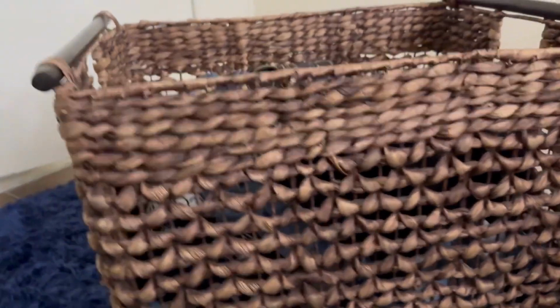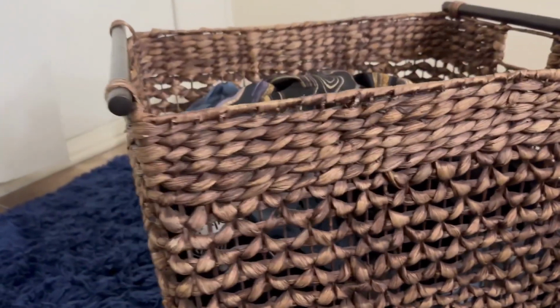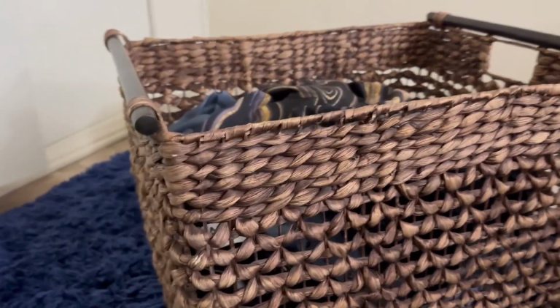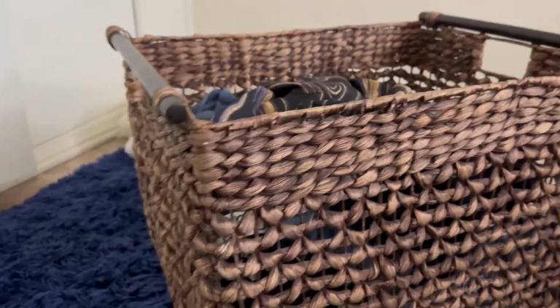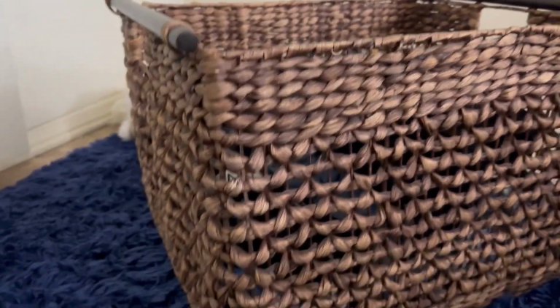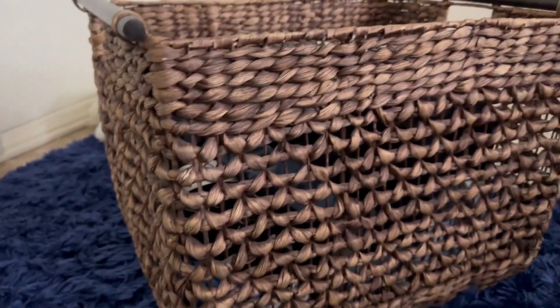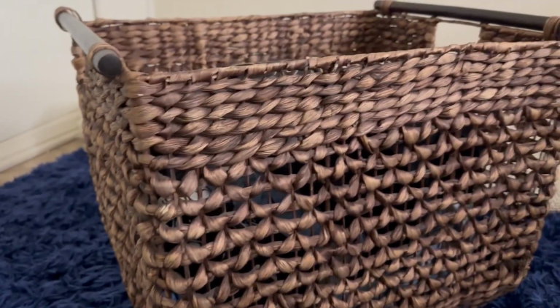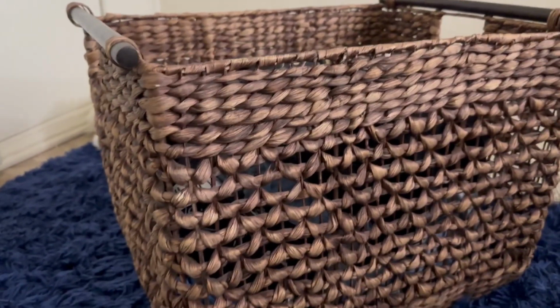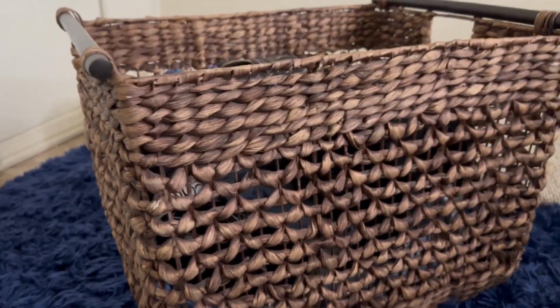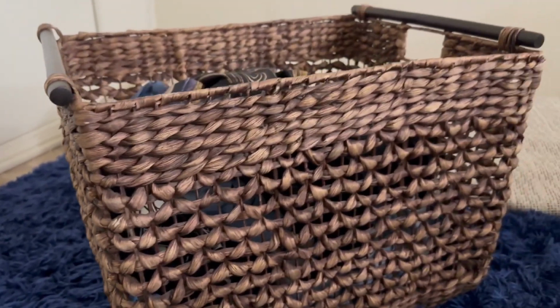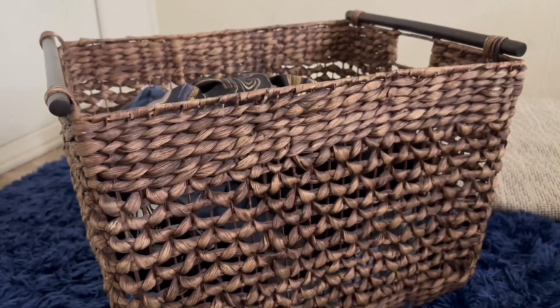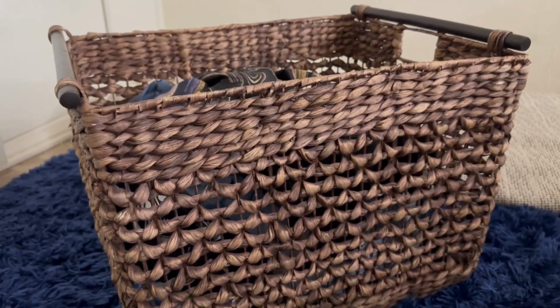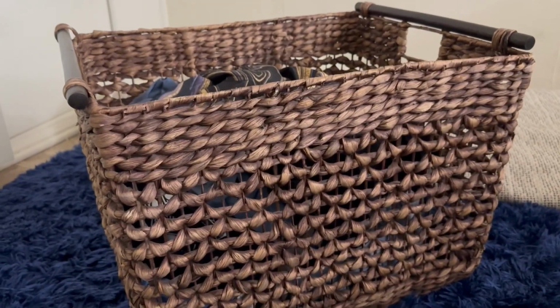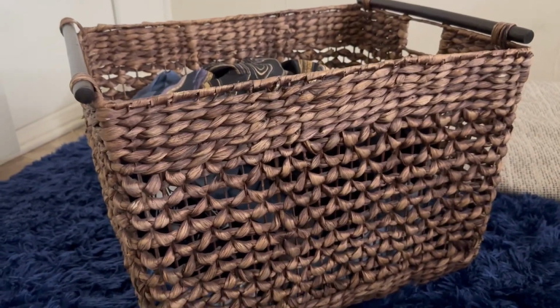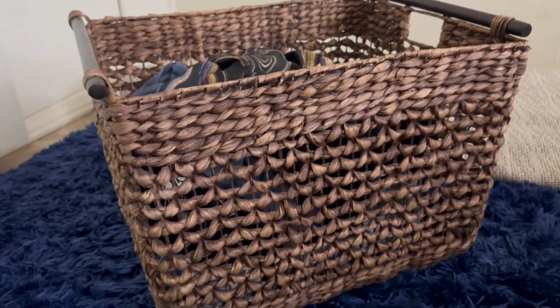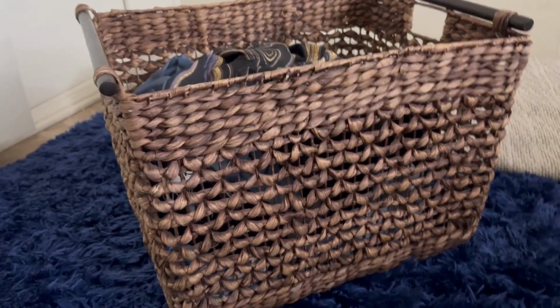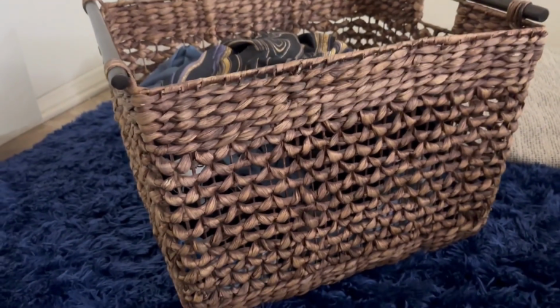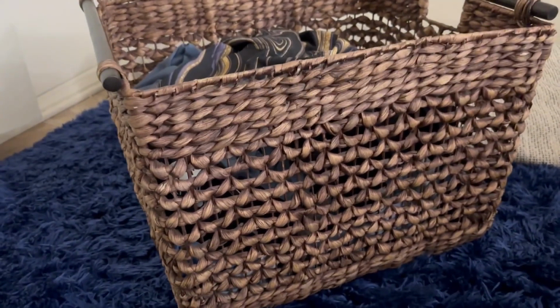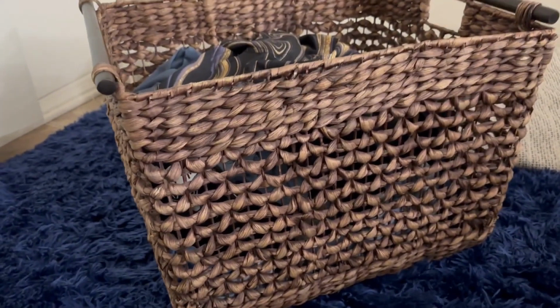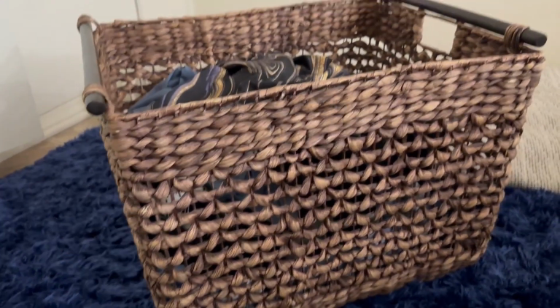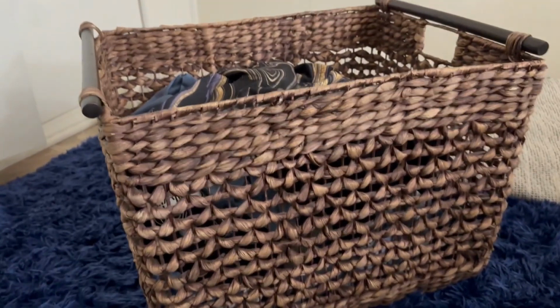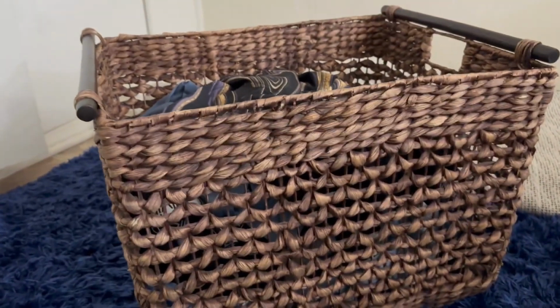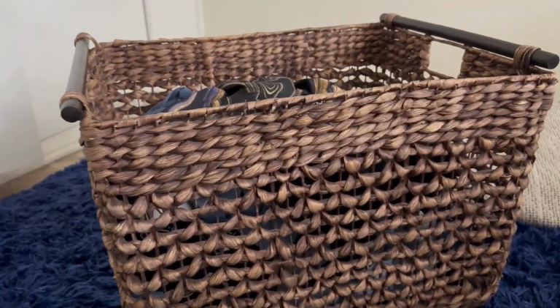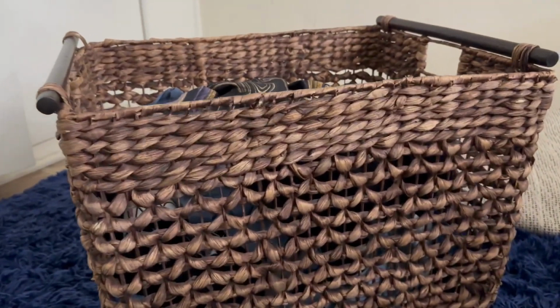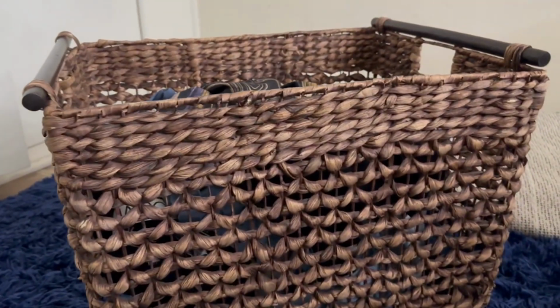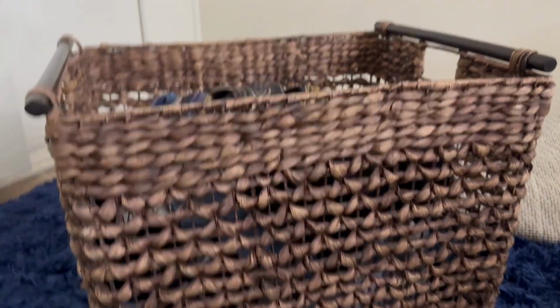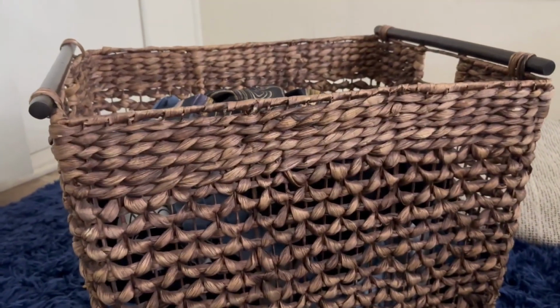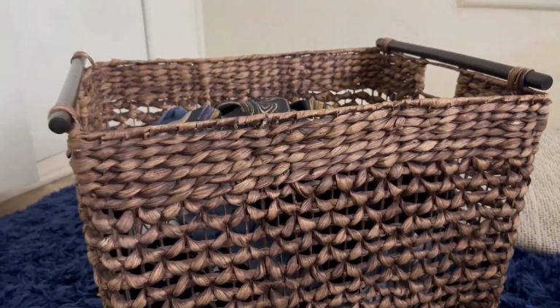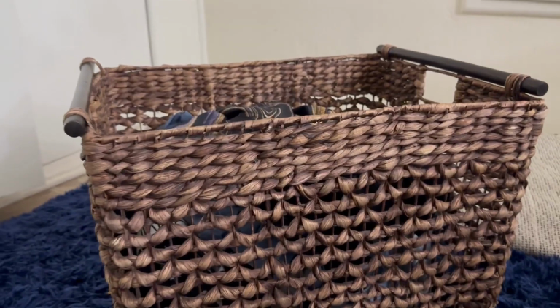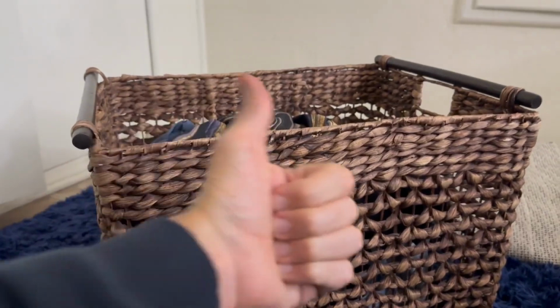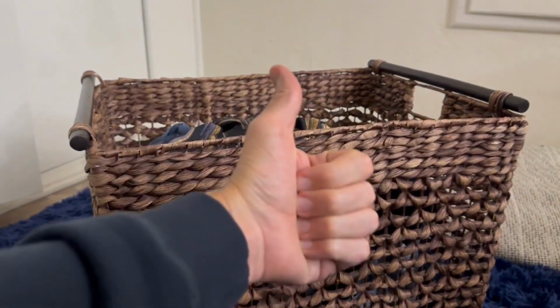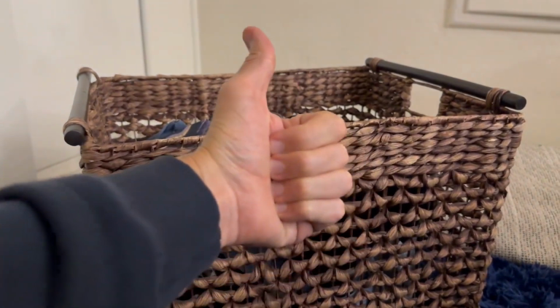I wanted my life and the stuff around me to feel more like a nice home. So even my laundry basket is like a nice home. If you're looking to upgrade your home and upgrade your life, I'd say go for it — thumbs up!